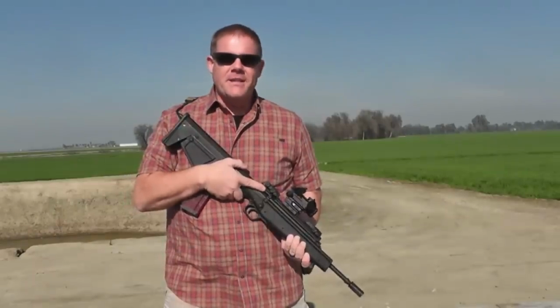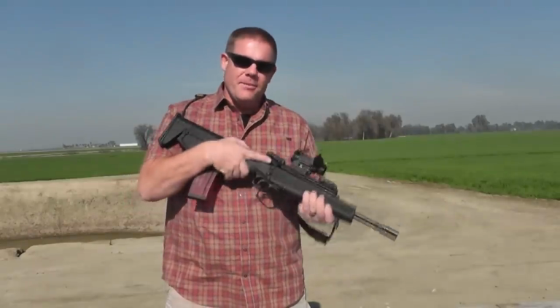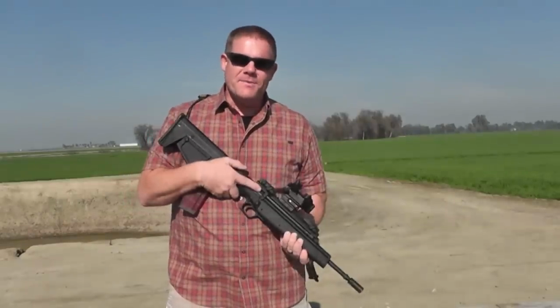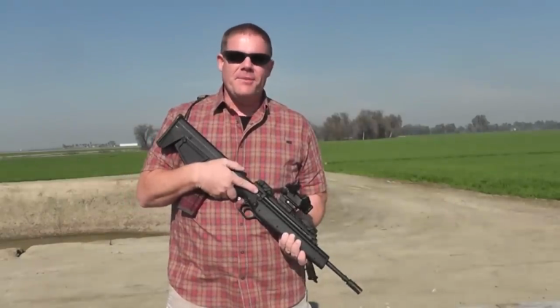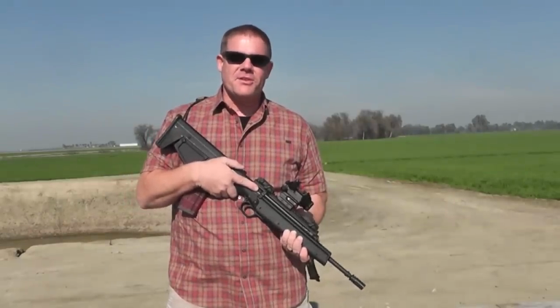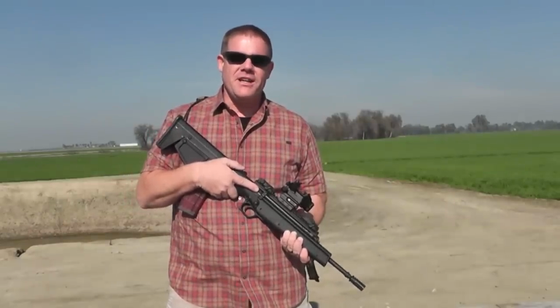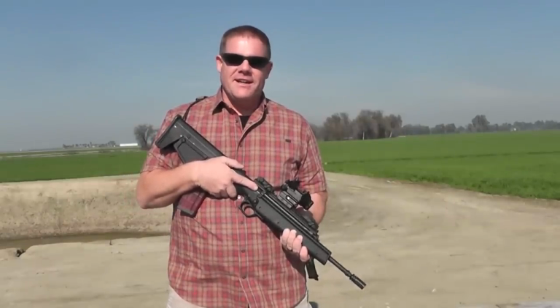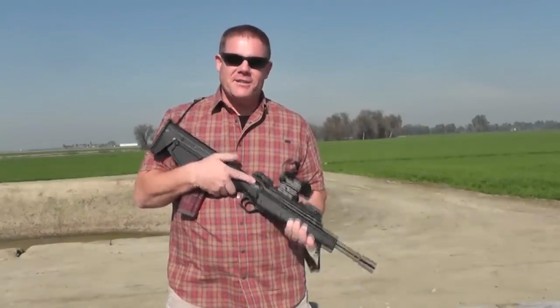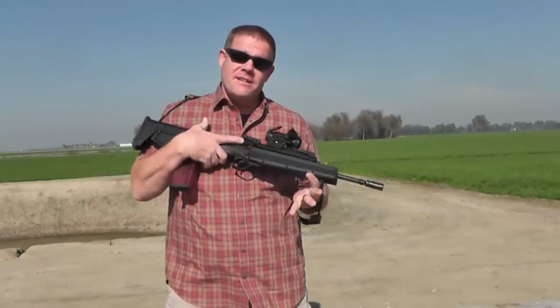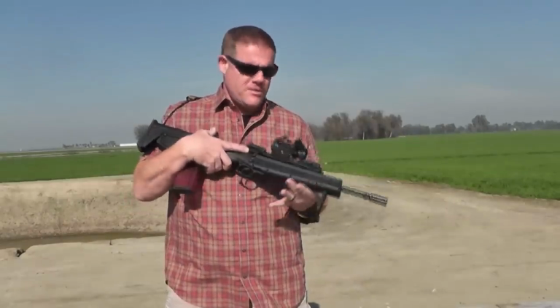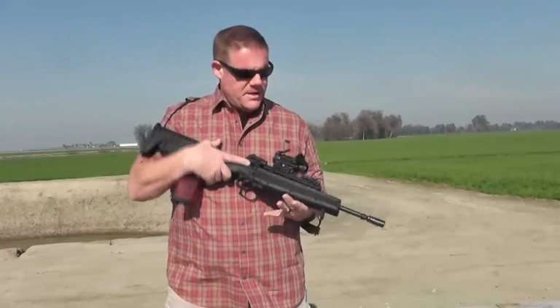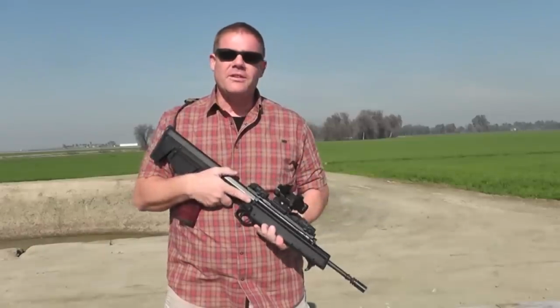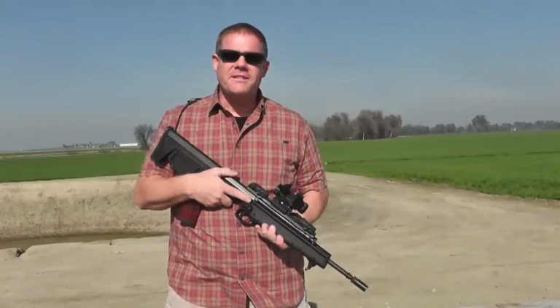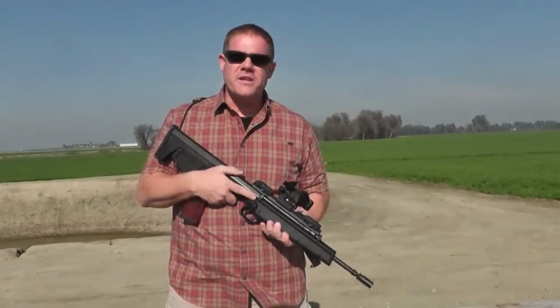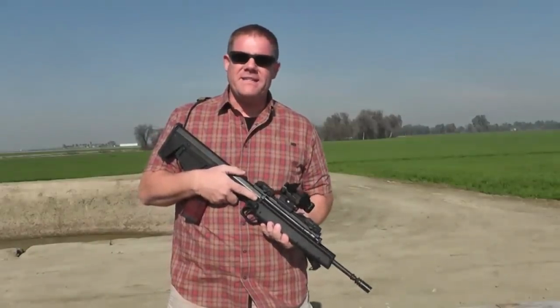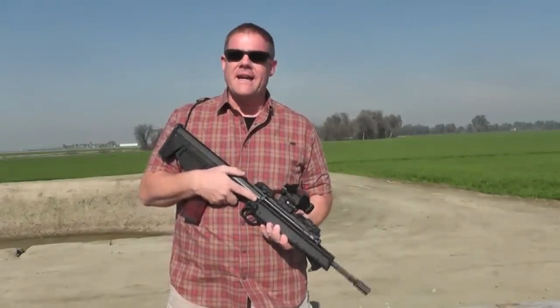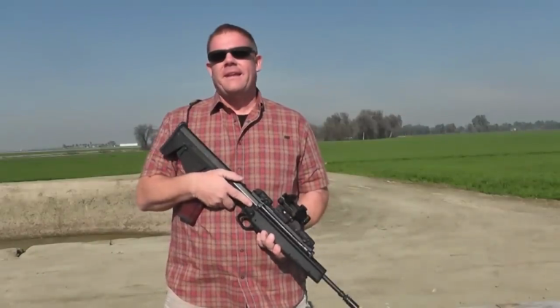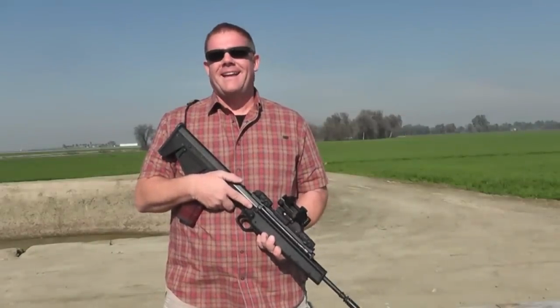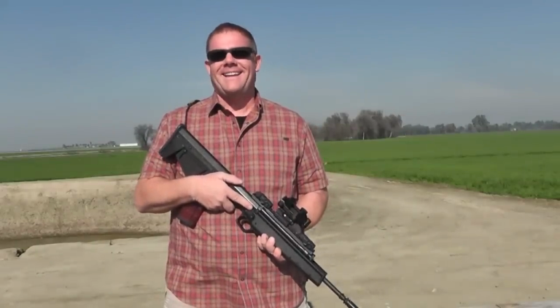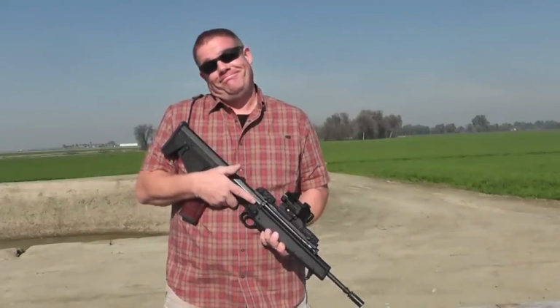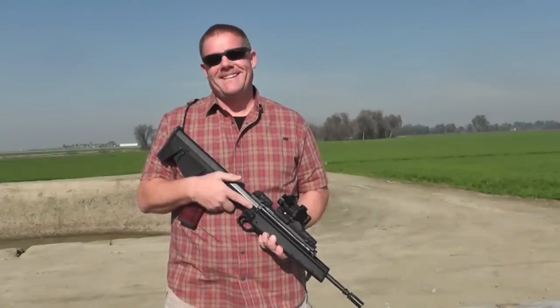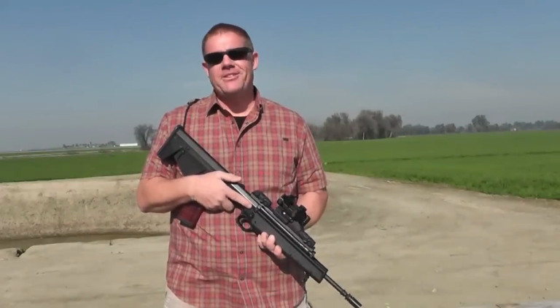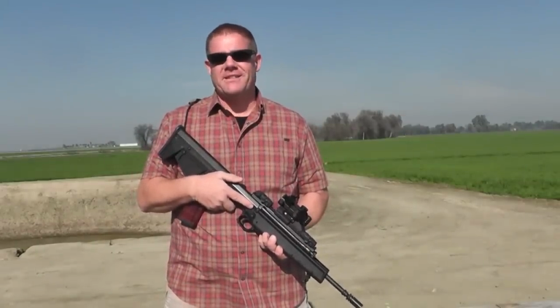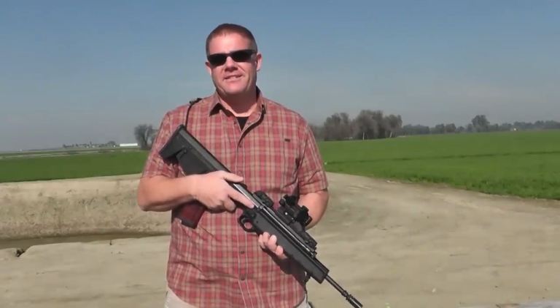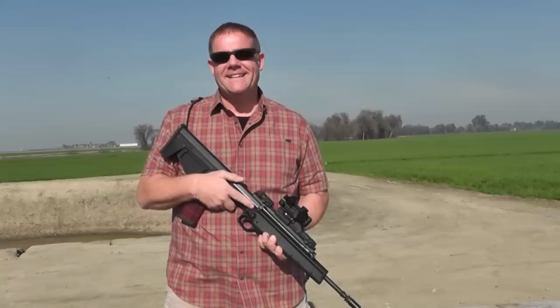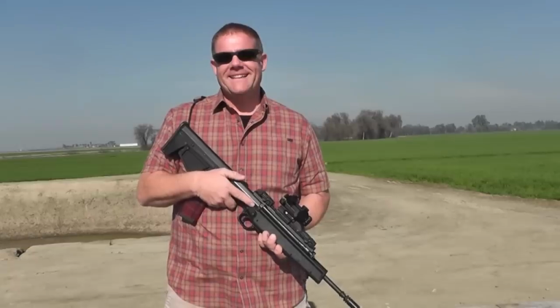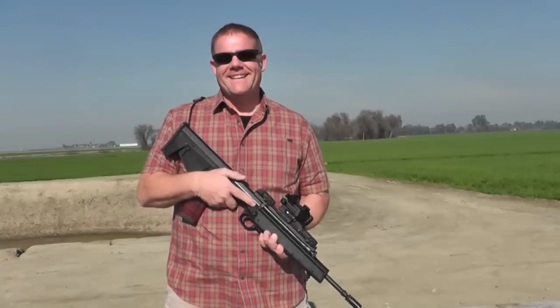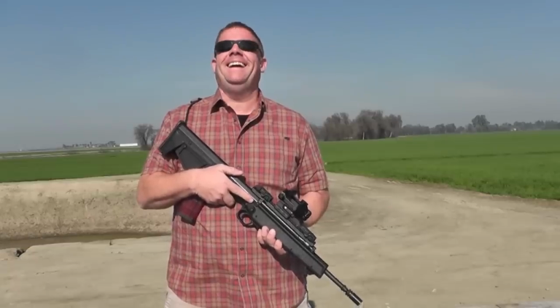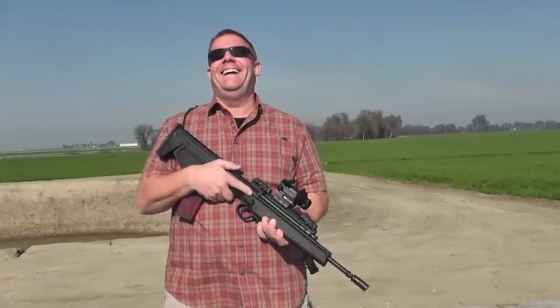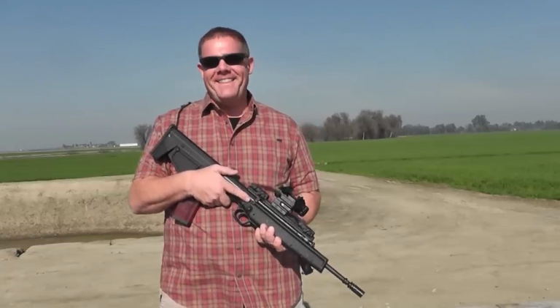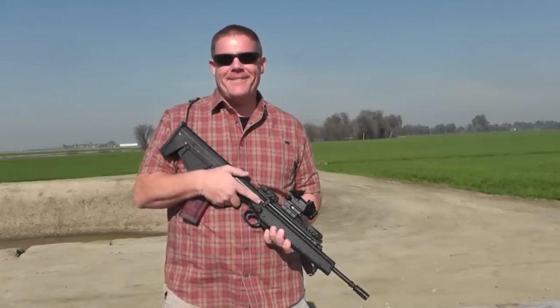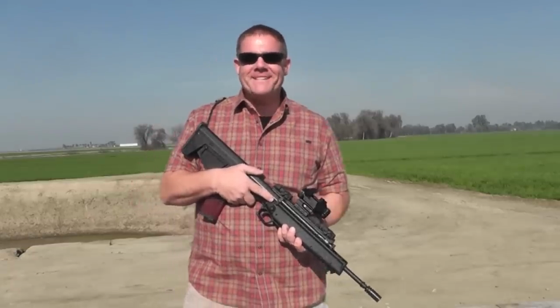Recently, about Christmas time, Mrs. OG surprised the OG with a cool little Kel-Tec RDB-C. Wow, you have a cool wife. You know what I got for Christmas? An electric toothbrush.